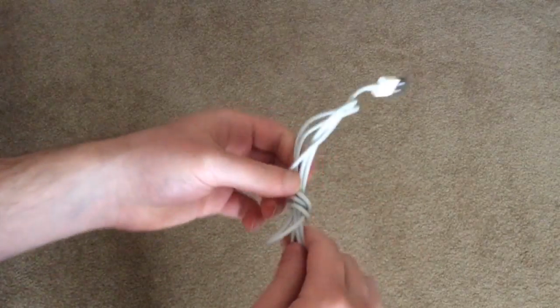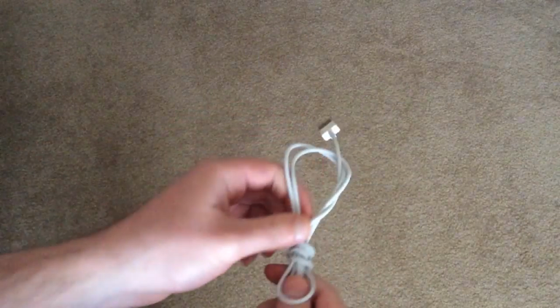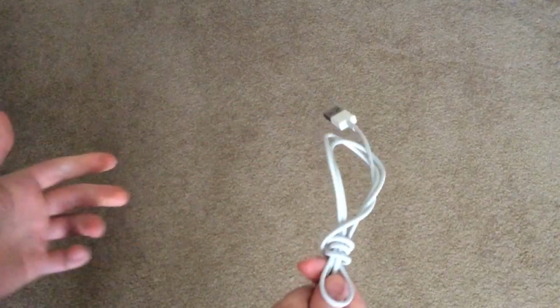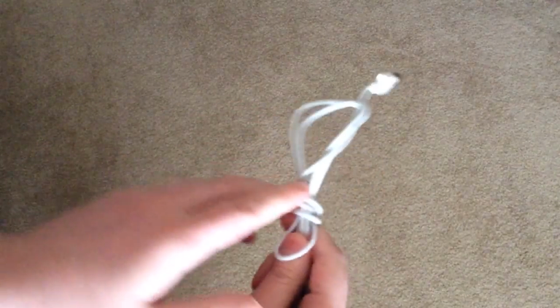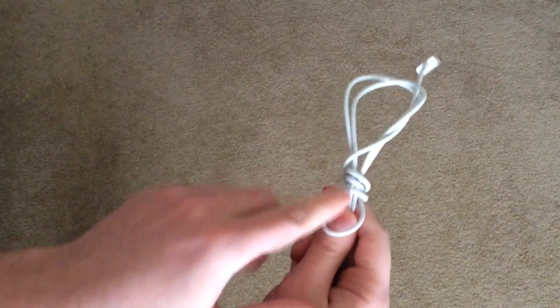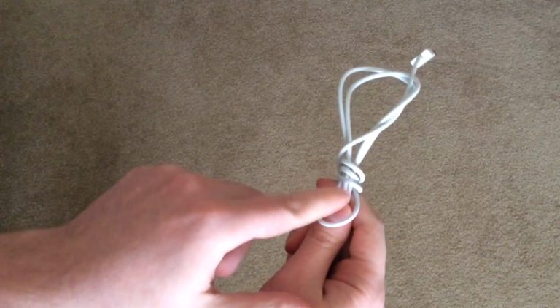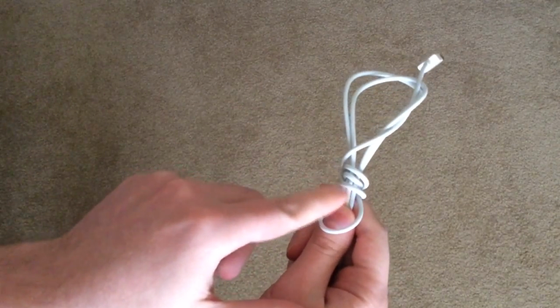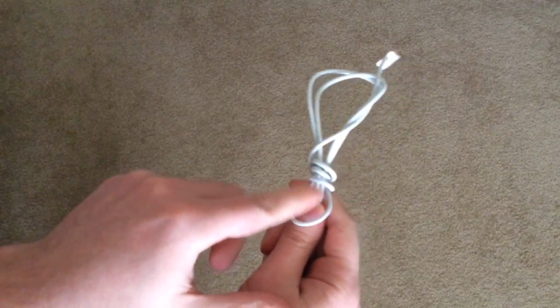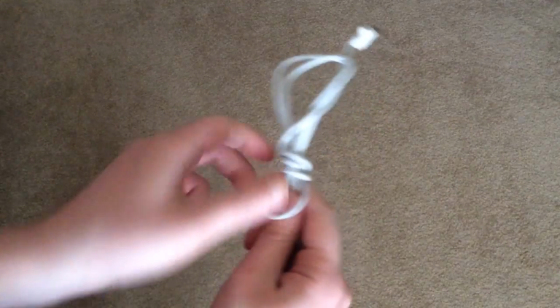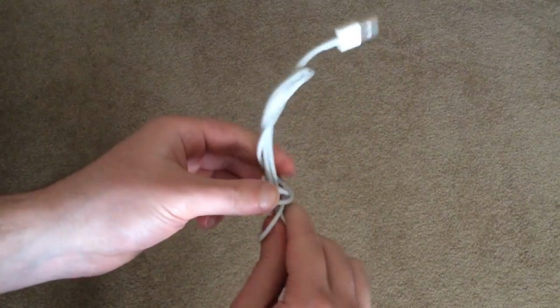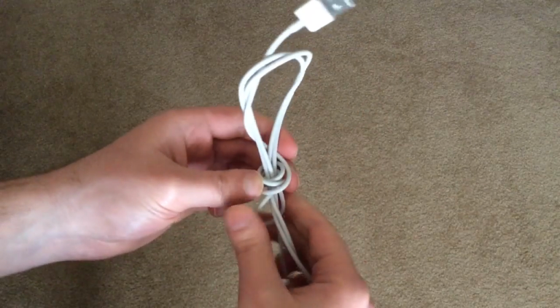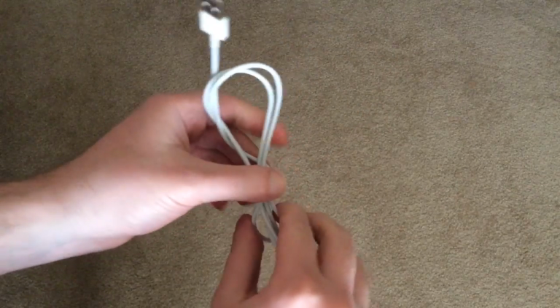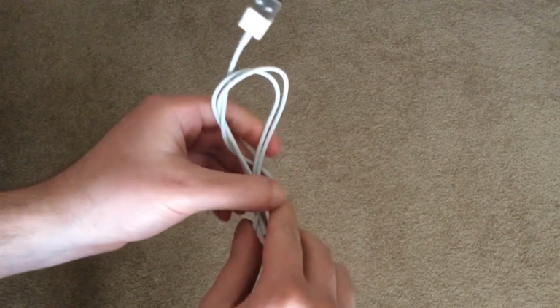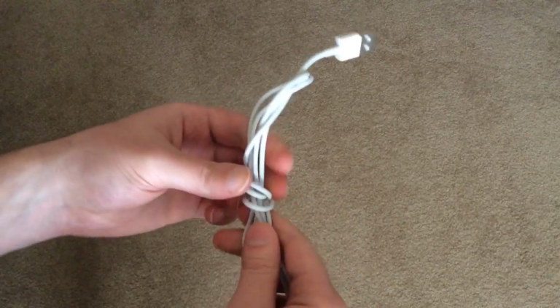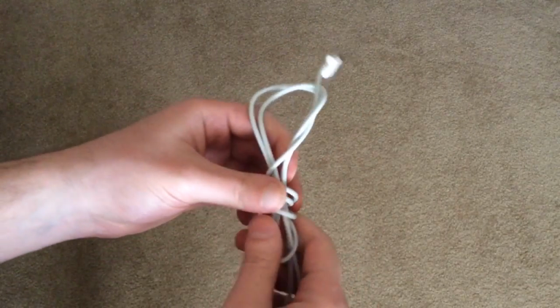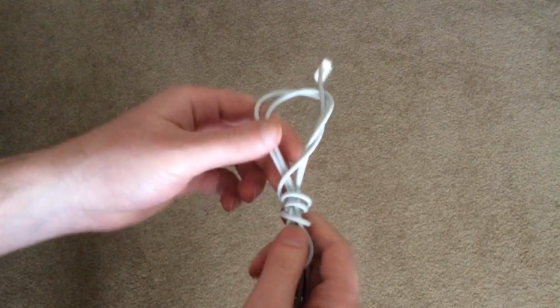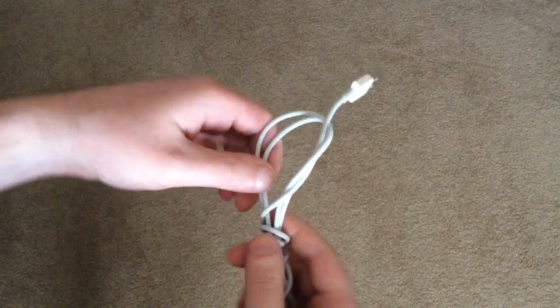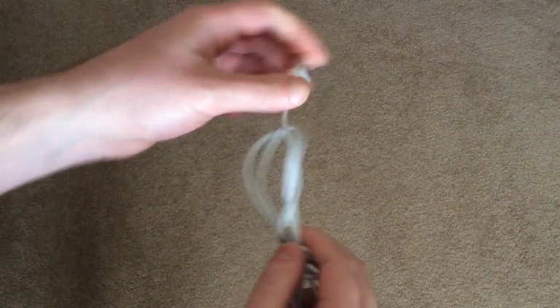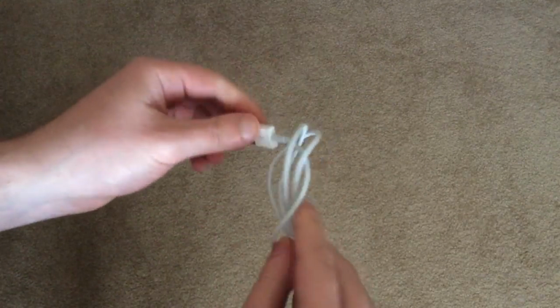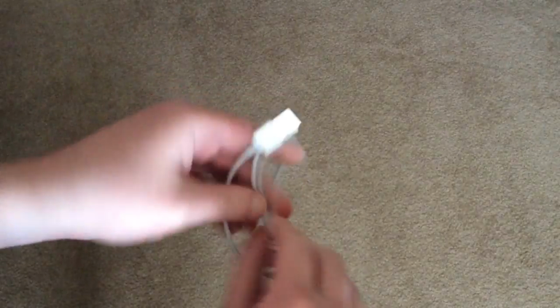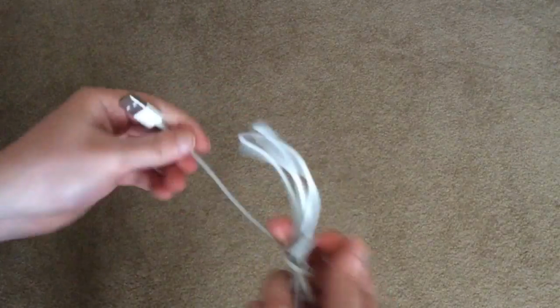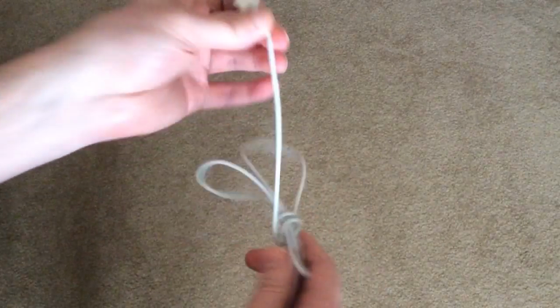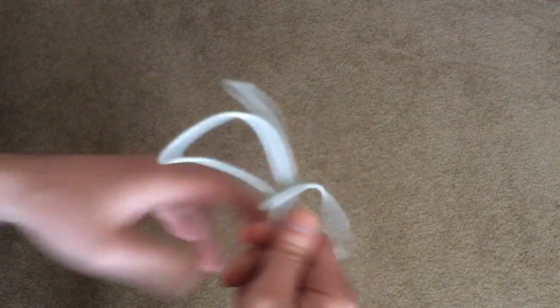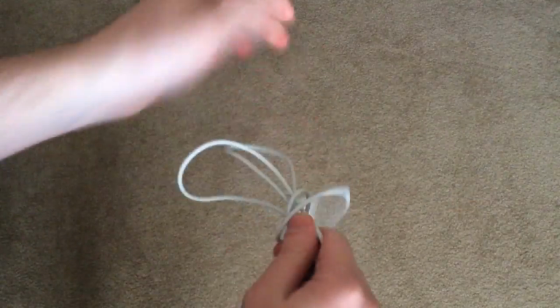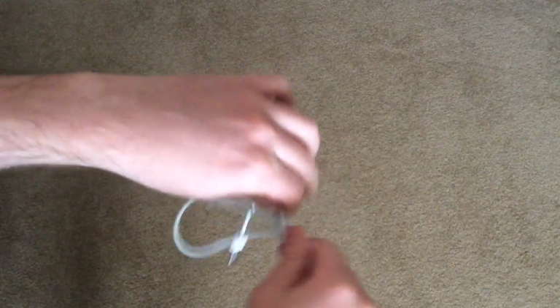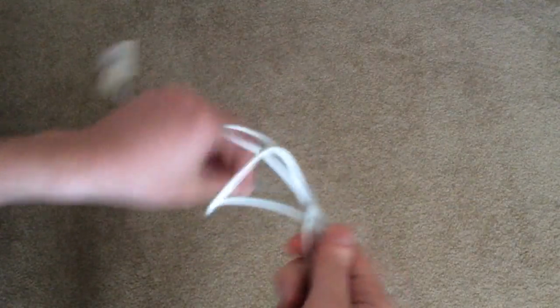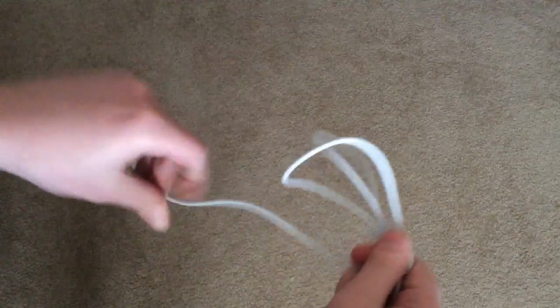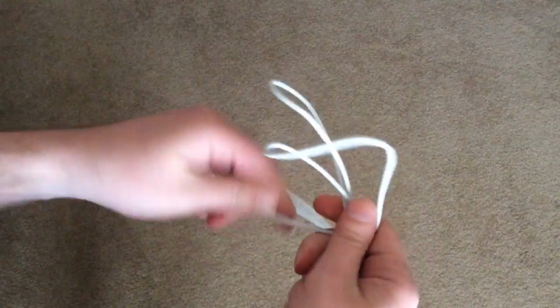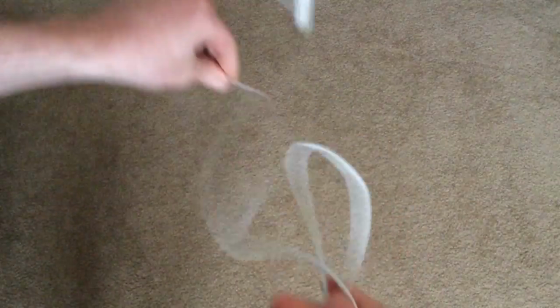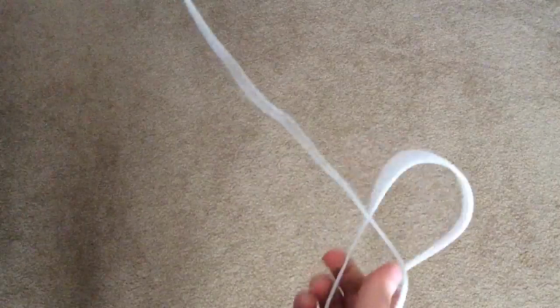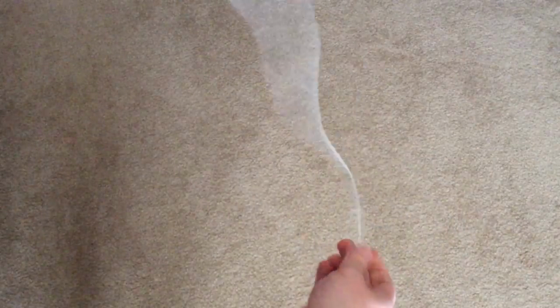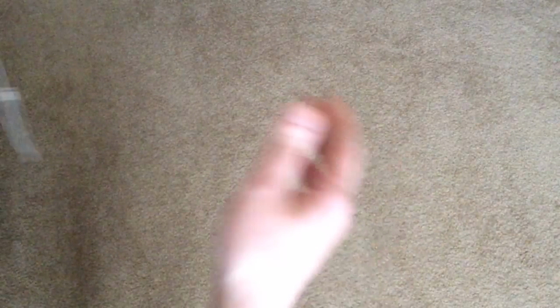The problem with this is the sharp bends you can see right here. That's not good for the cable — it will eventually degrade the wires over time and the cable will eventually become faulty.